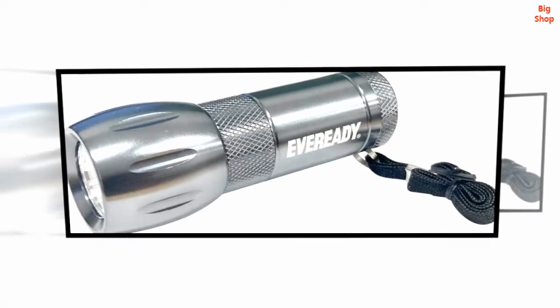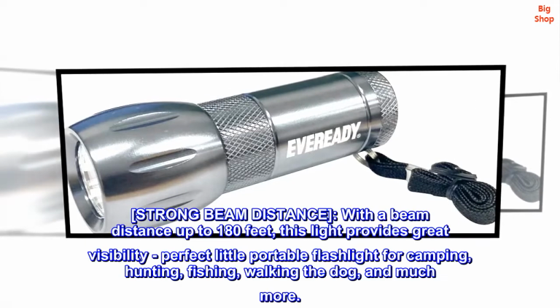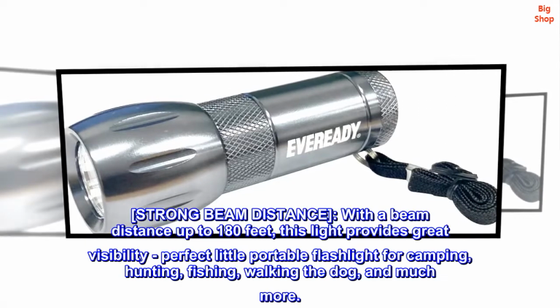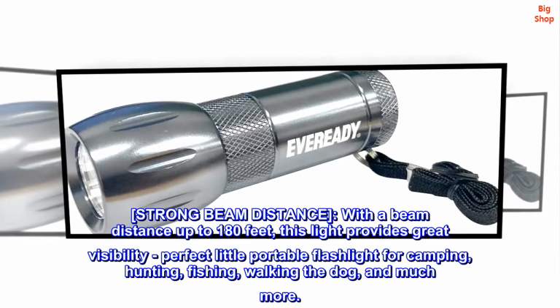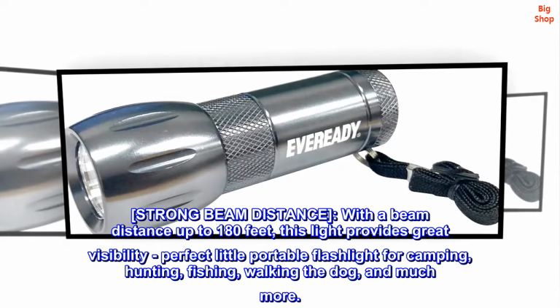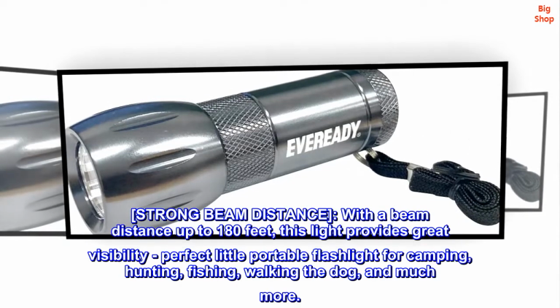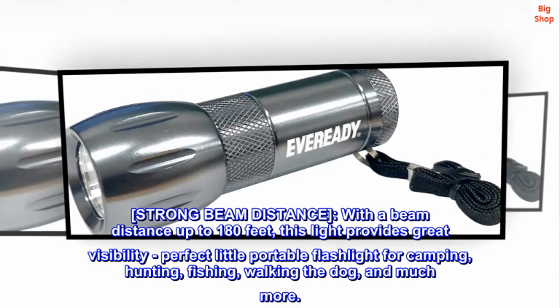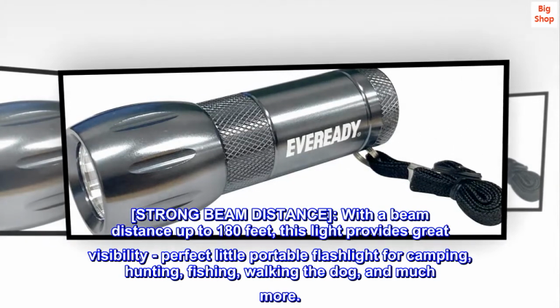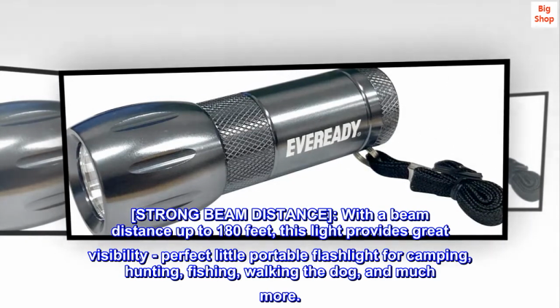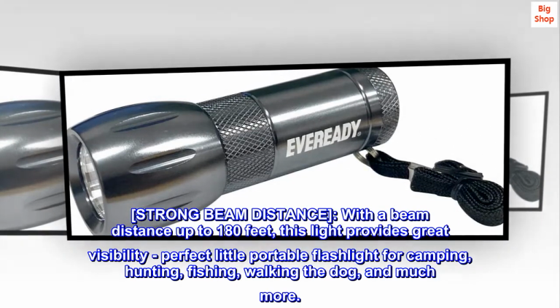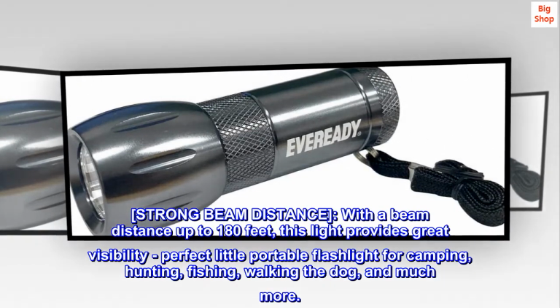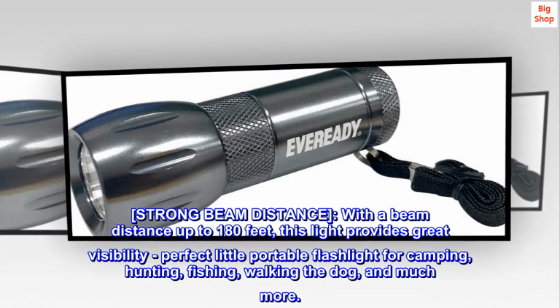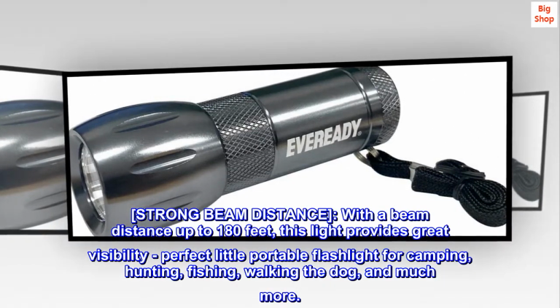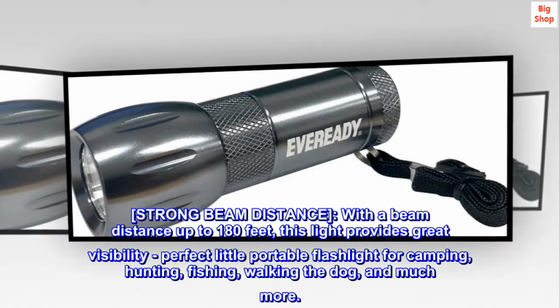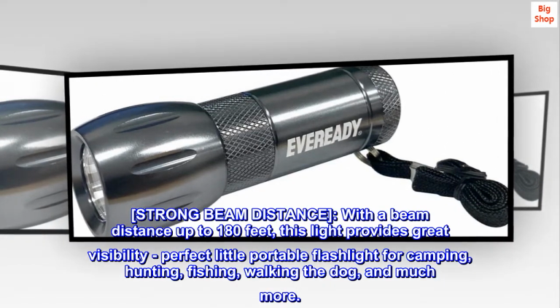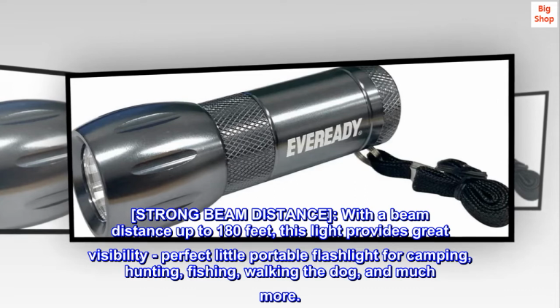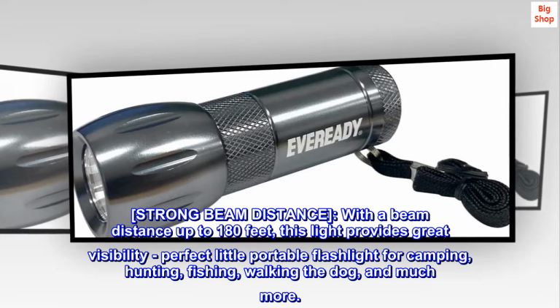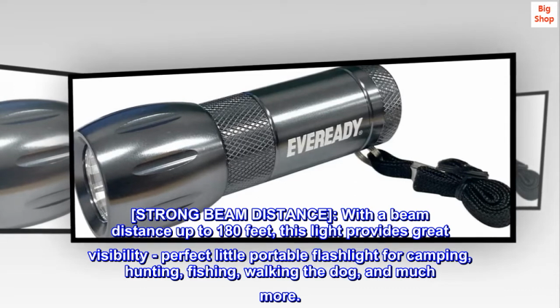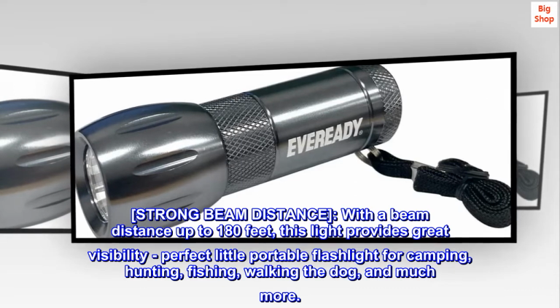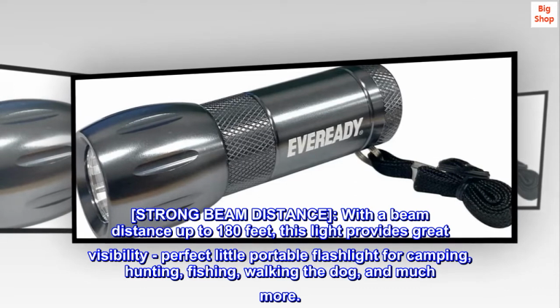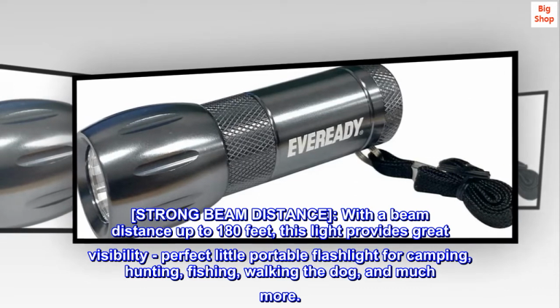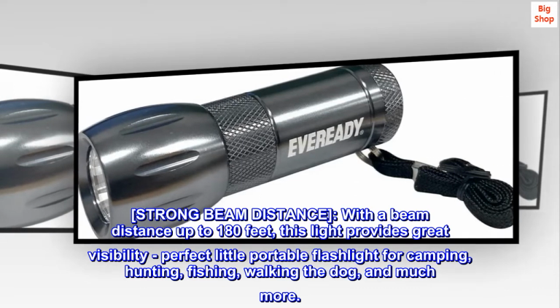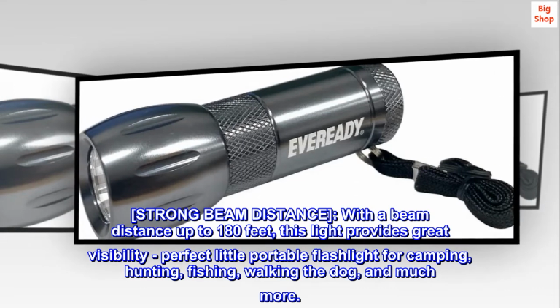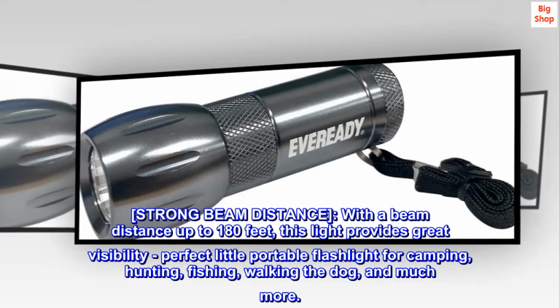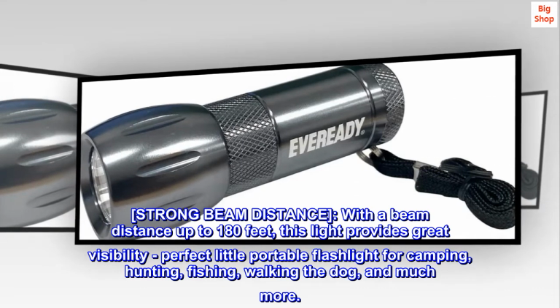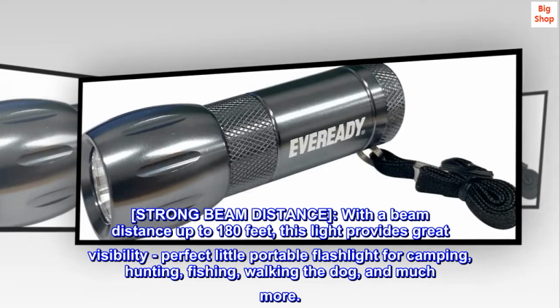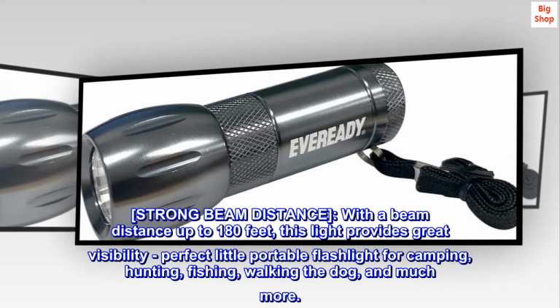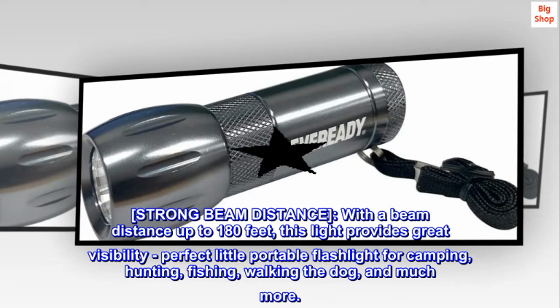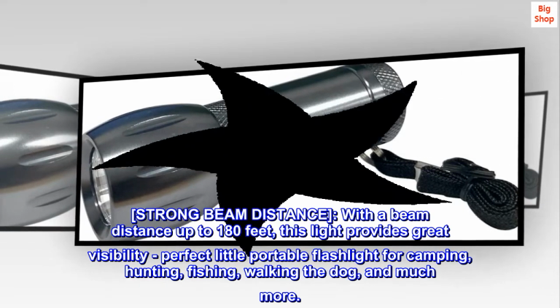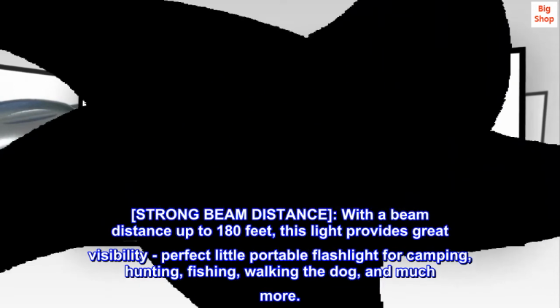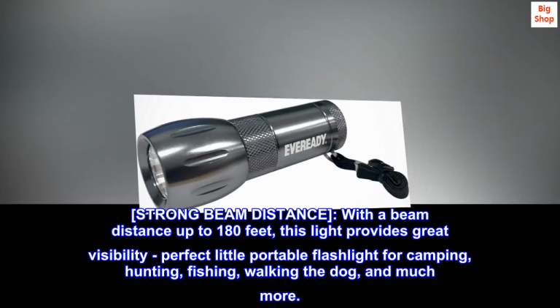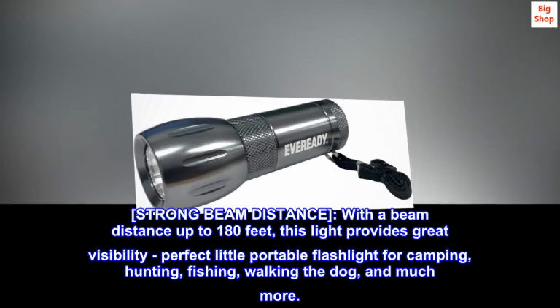Strong Beam Distance. With a beam distance up to 180 feet, this light provides great visibility. Perfect little portable flashlight for camping, hunting, fishing, walking the dog, and much more.